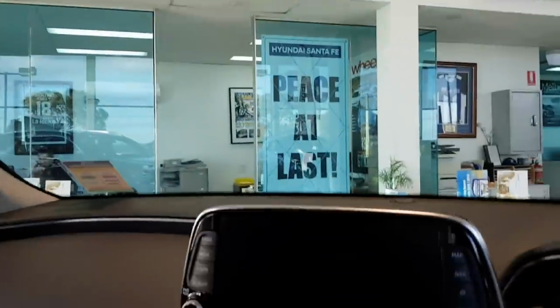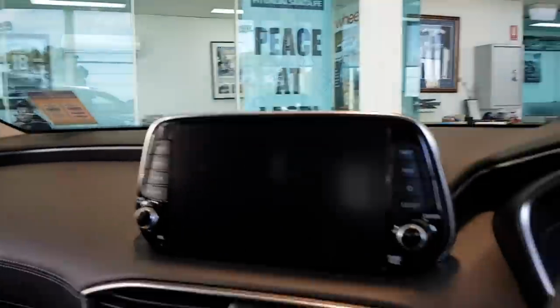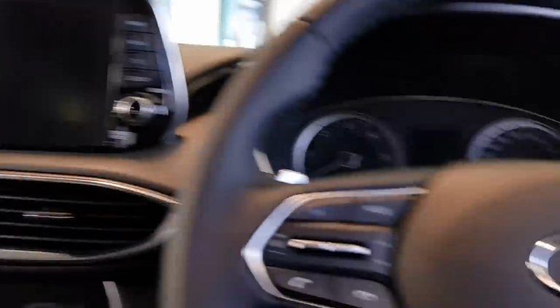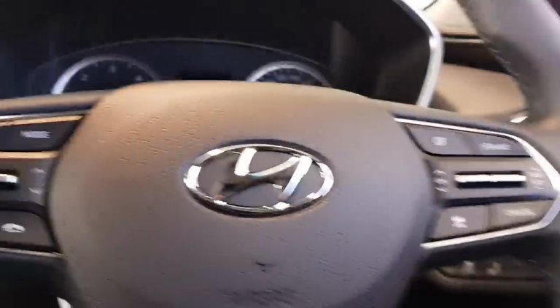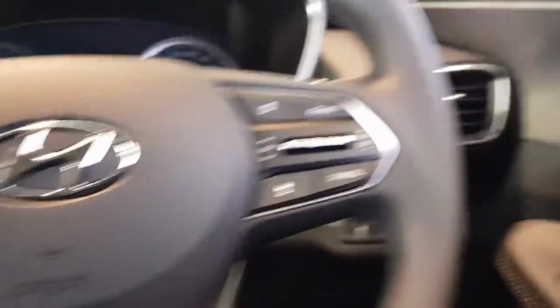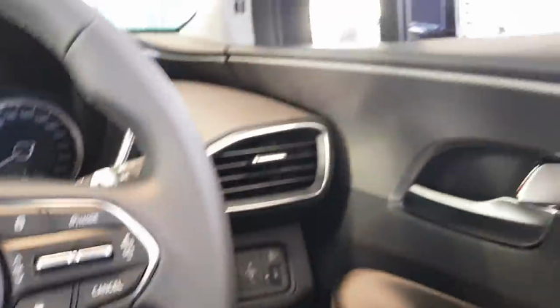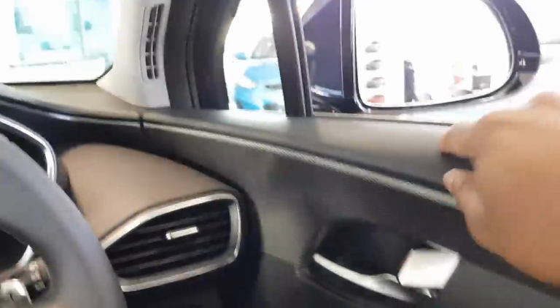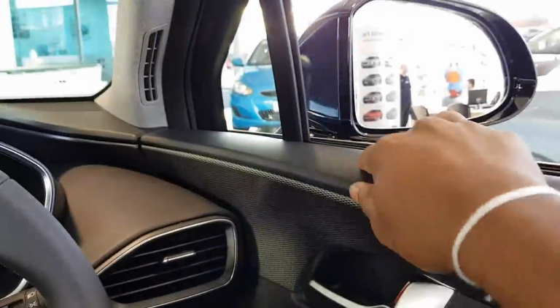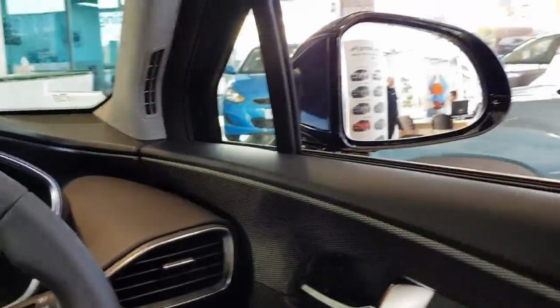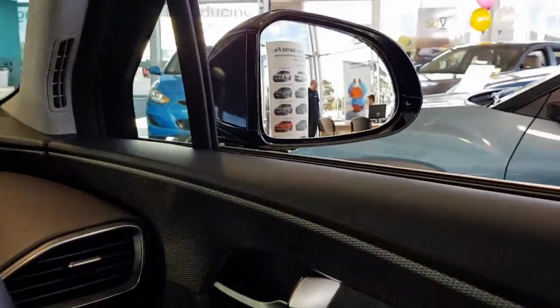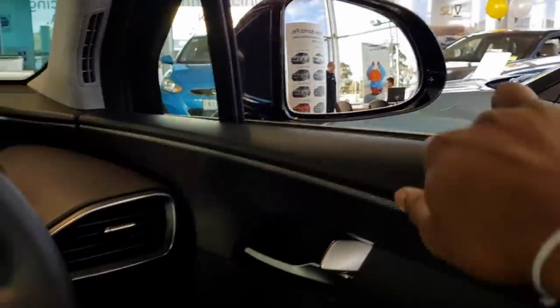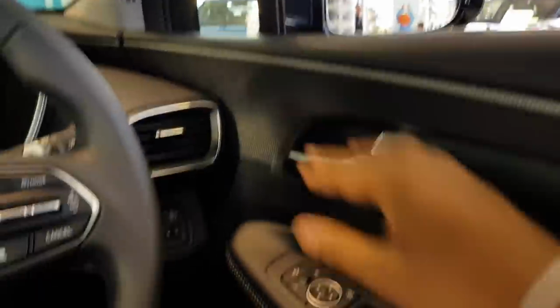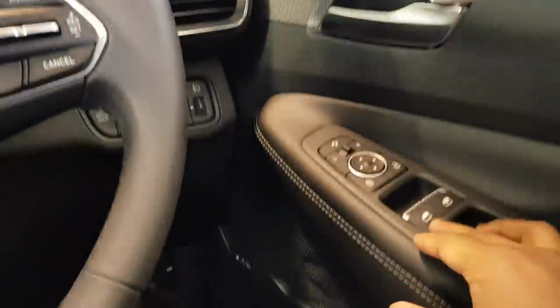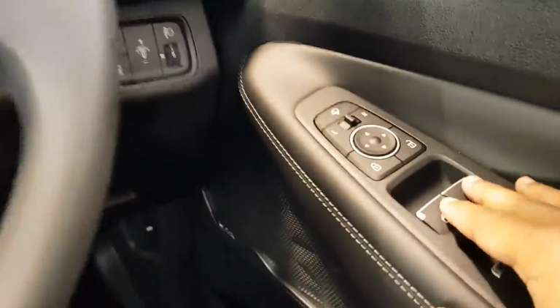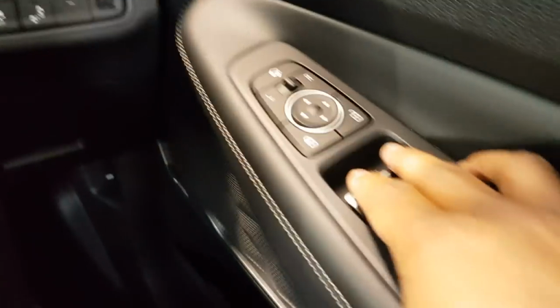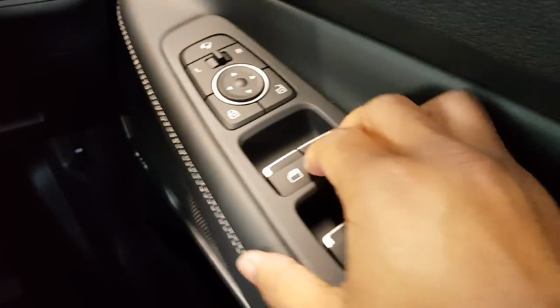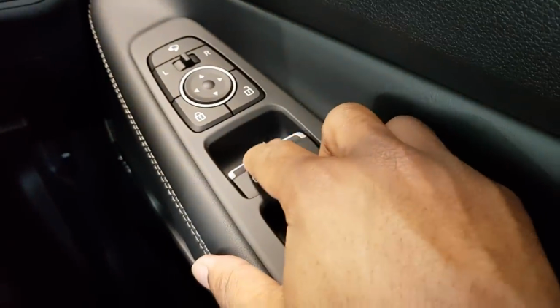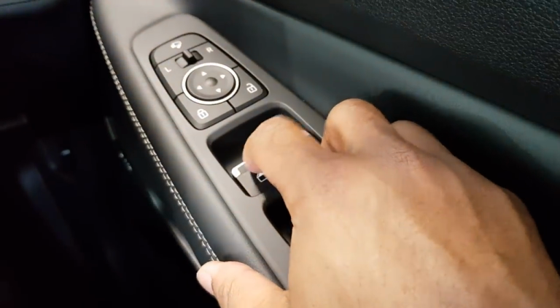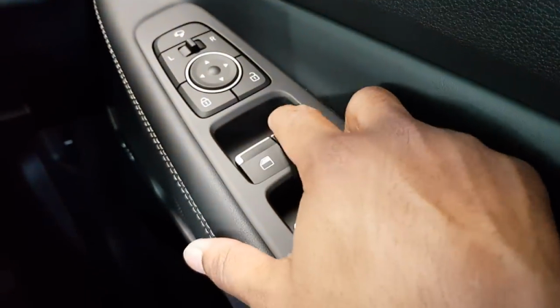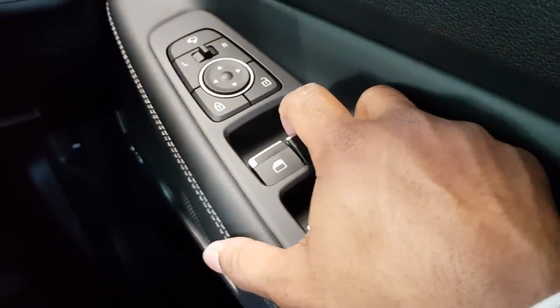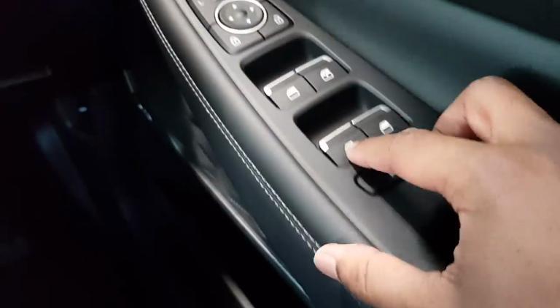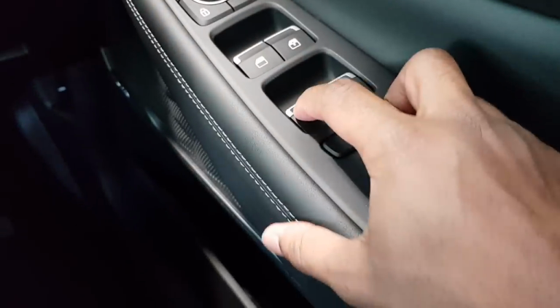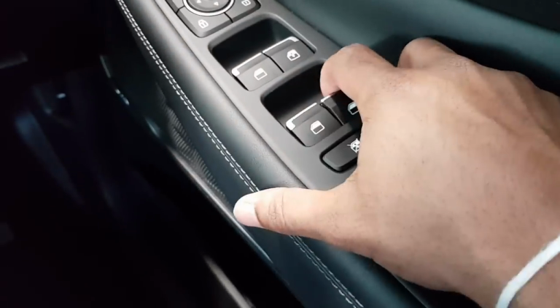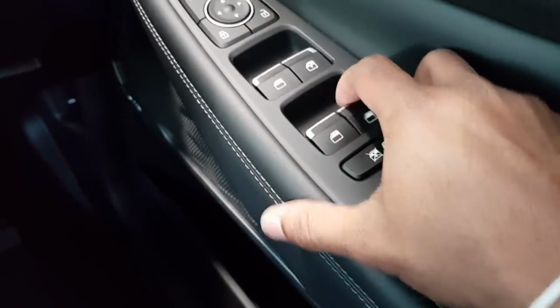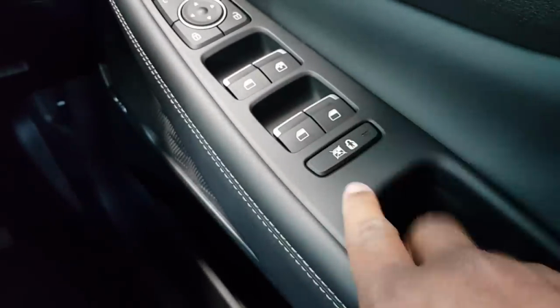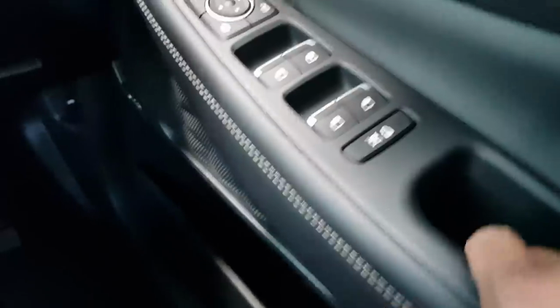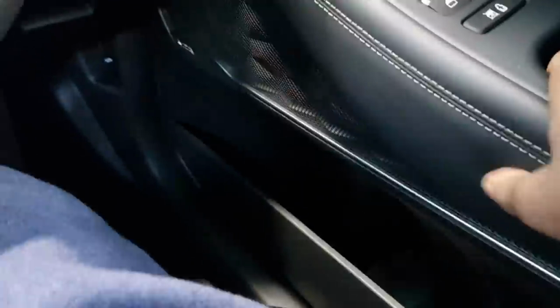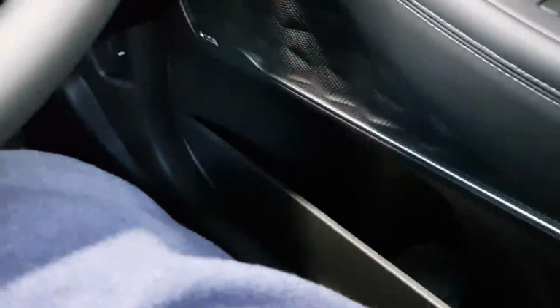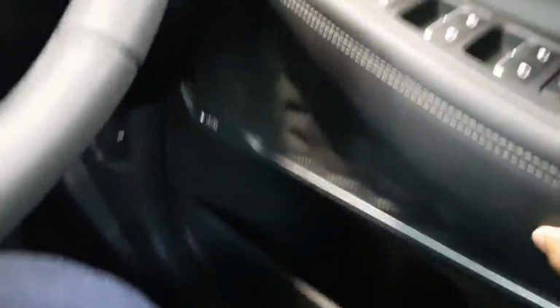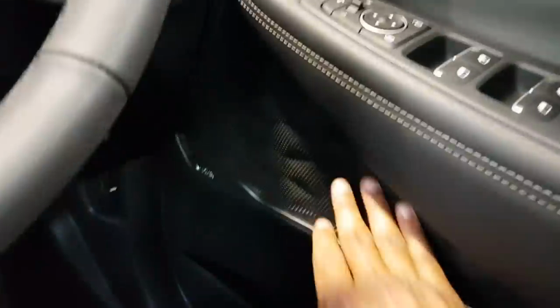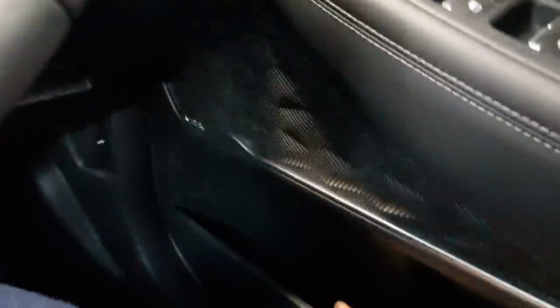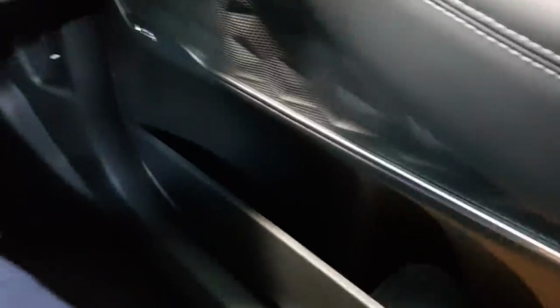You have soft-touch material on the sides here. You have your window switches here, which are also very nice — some really nice materials. Got some good storage too.